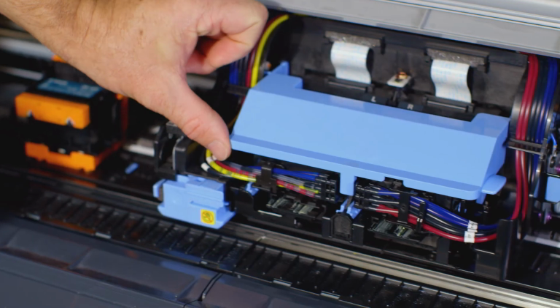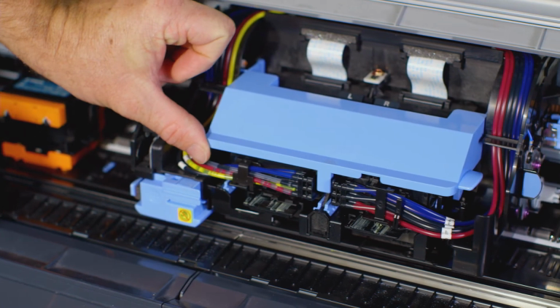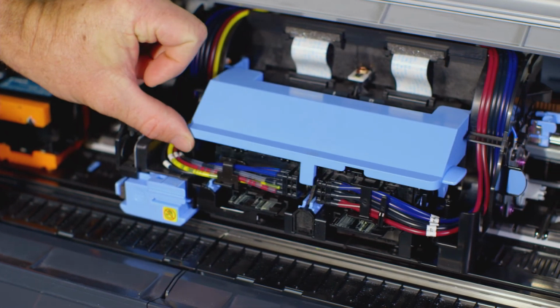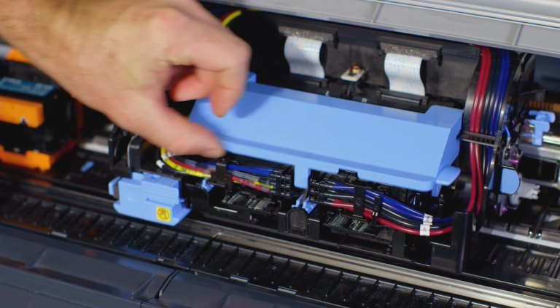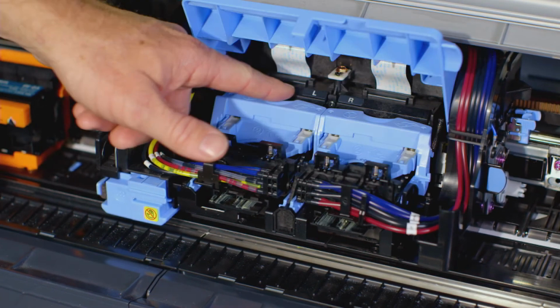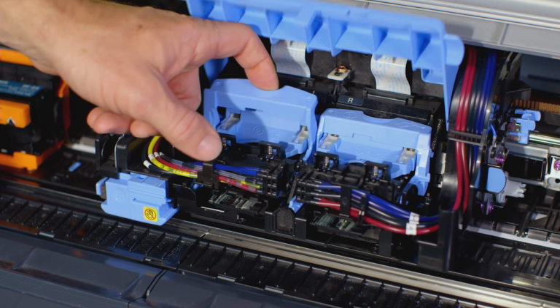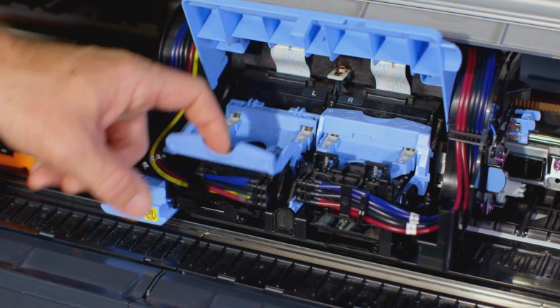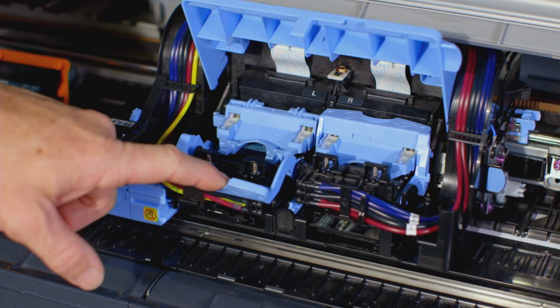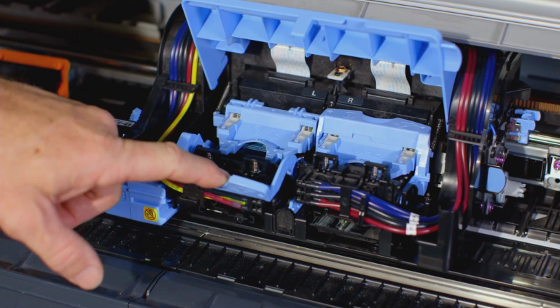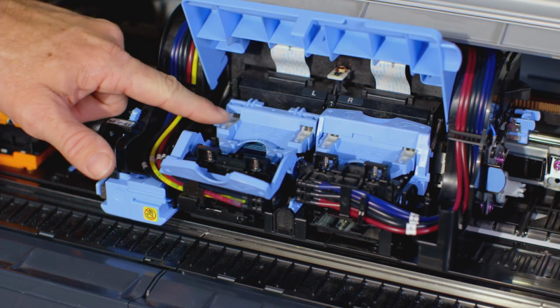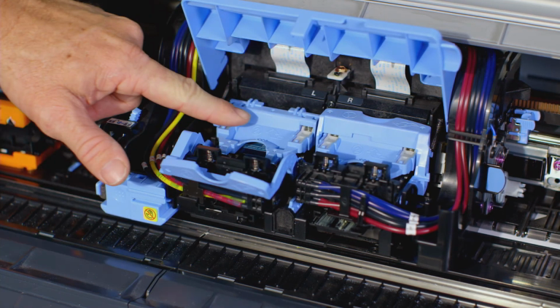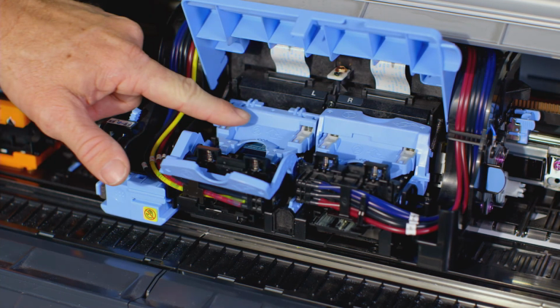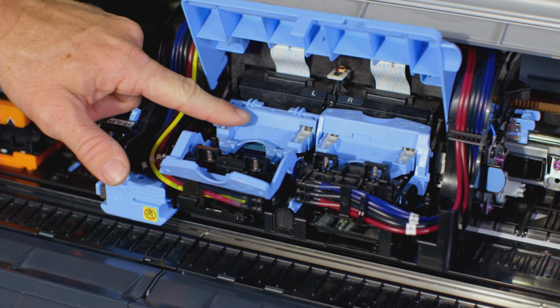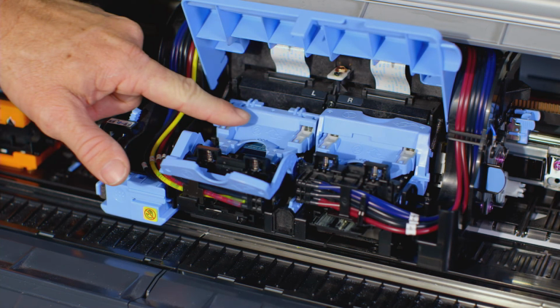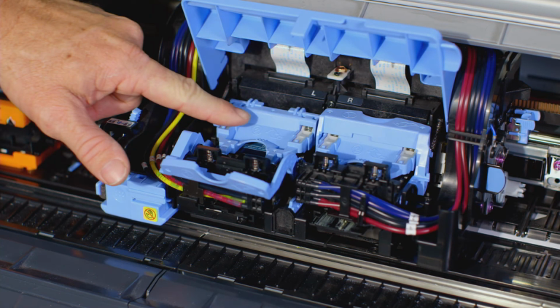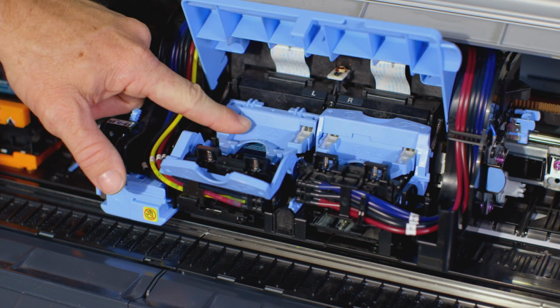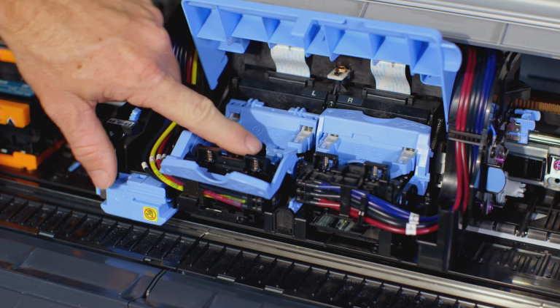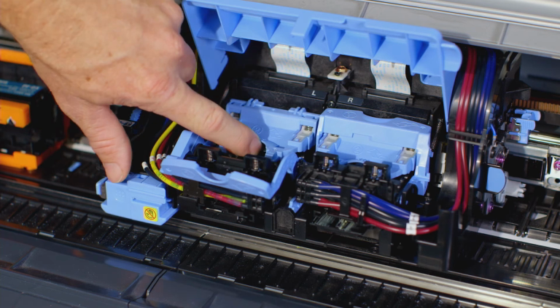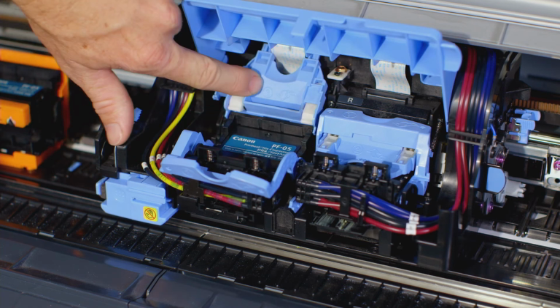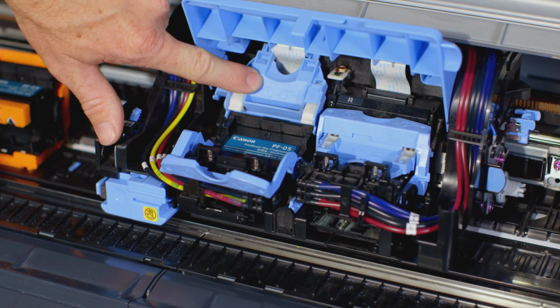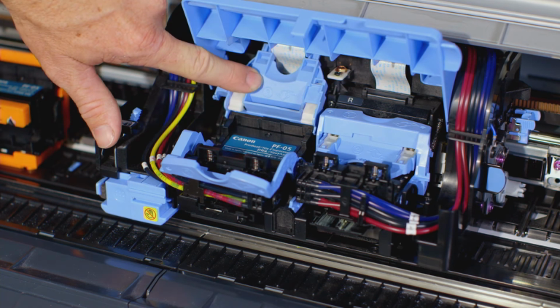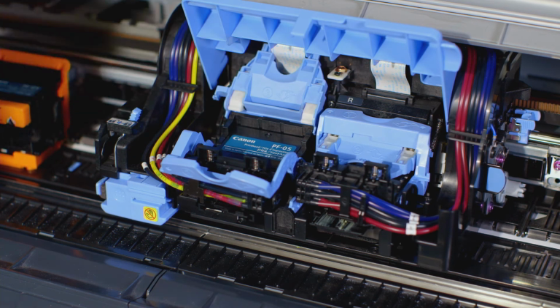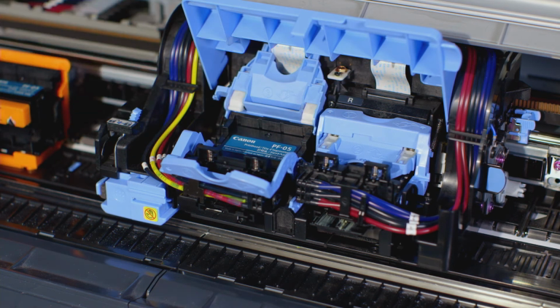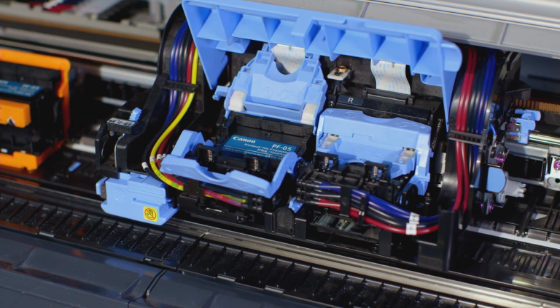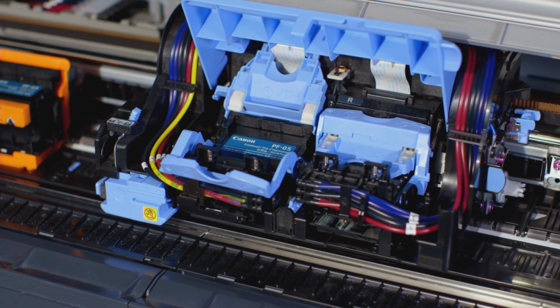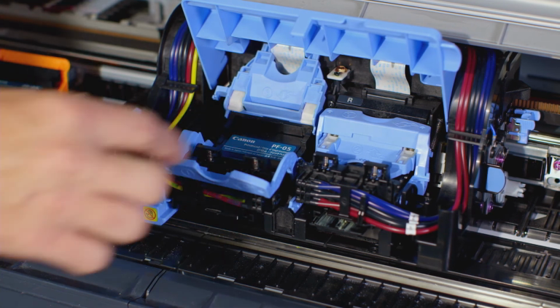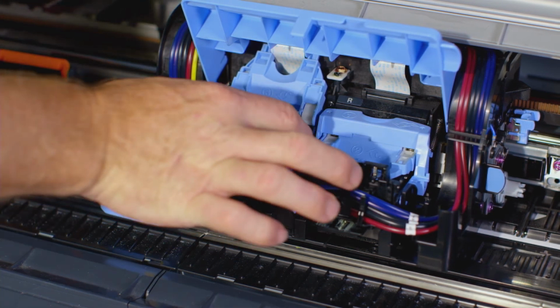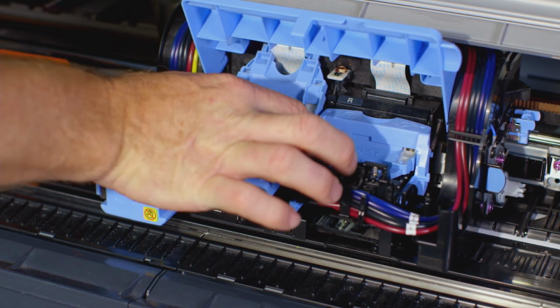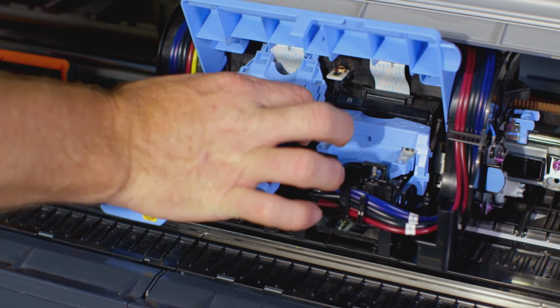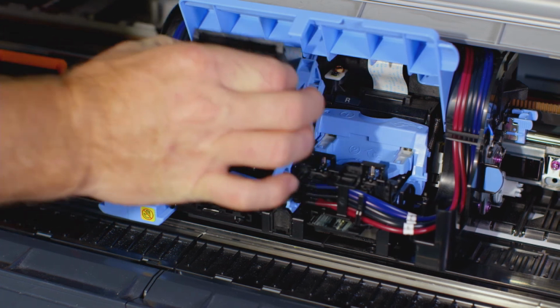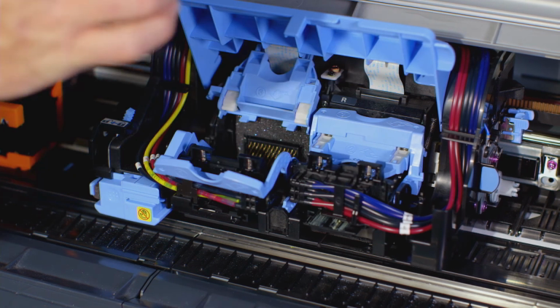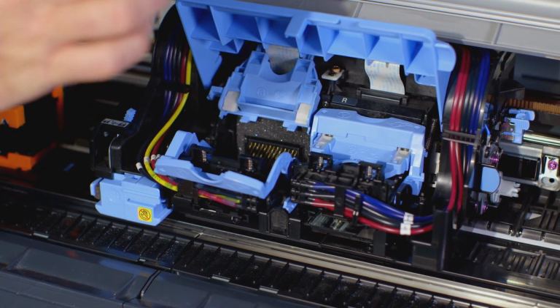Lift up the blue cover. Pull the printhead fixer lever forward all the way to open it completely. Now pull up the printhead fixer cover to open it completely. Remove the old printhead and press the OK button.